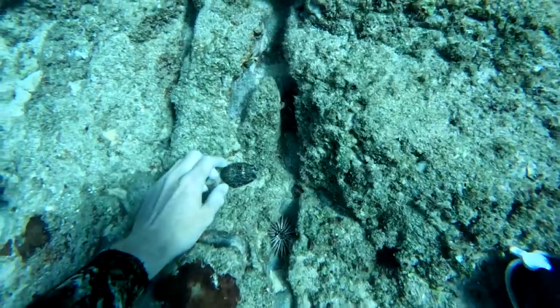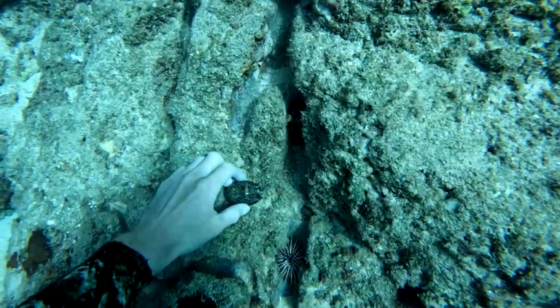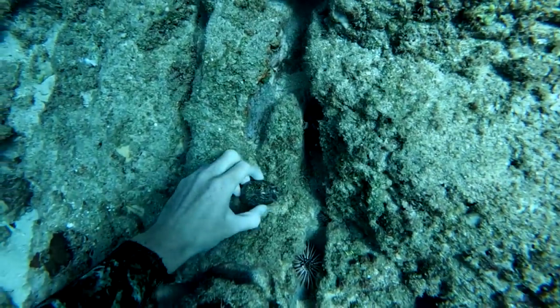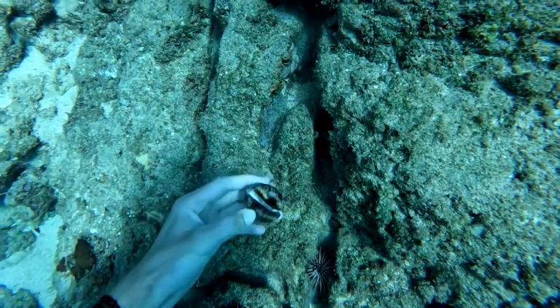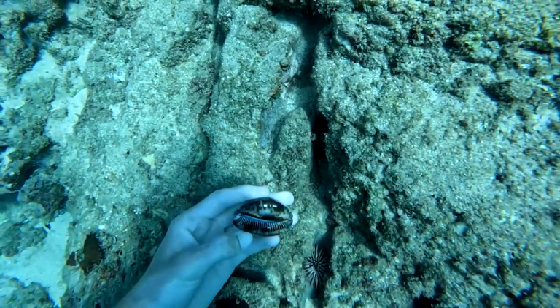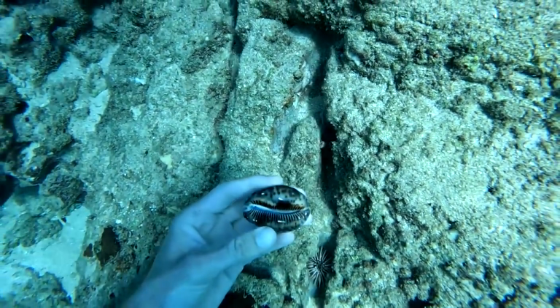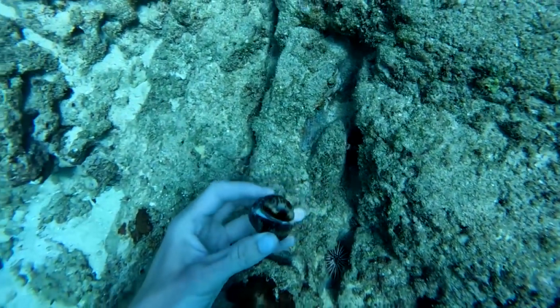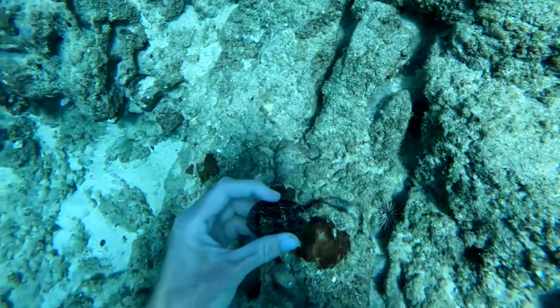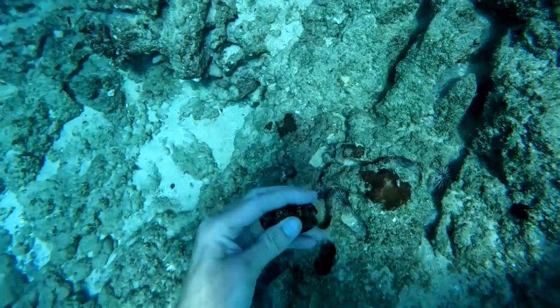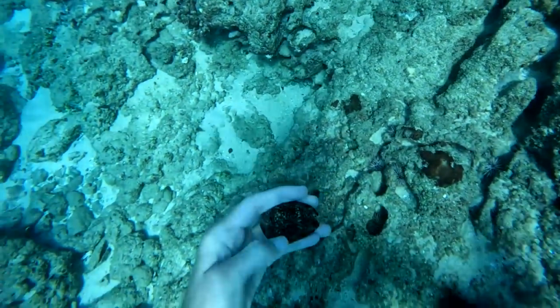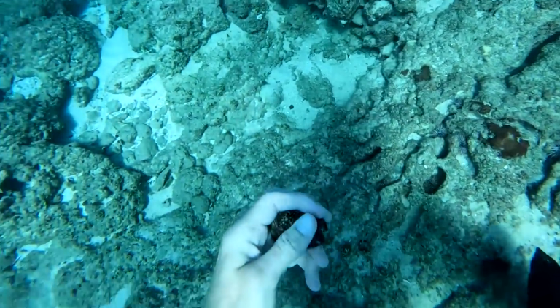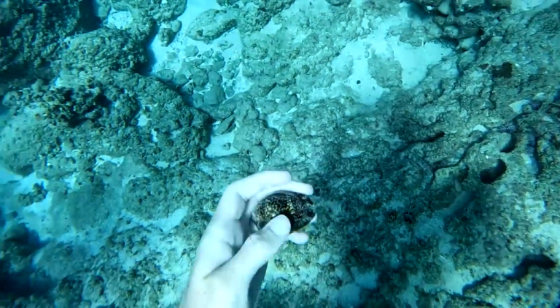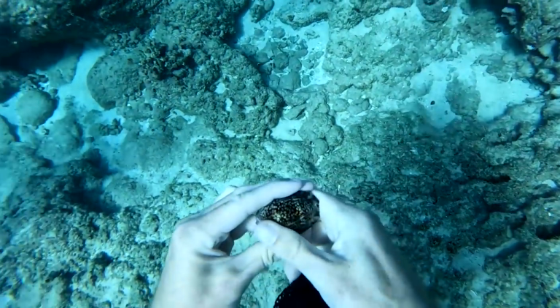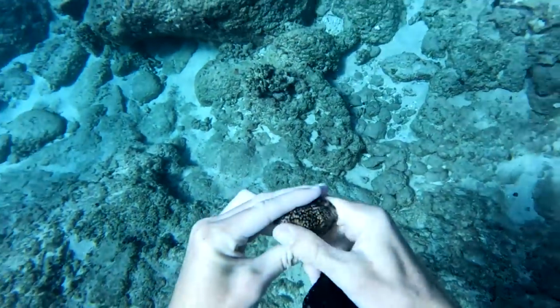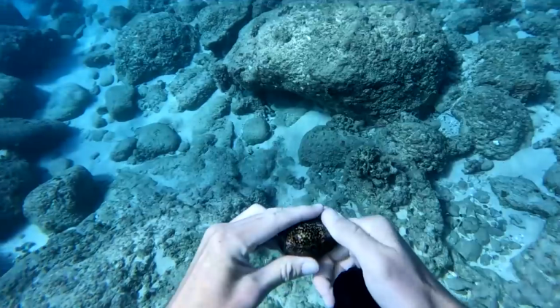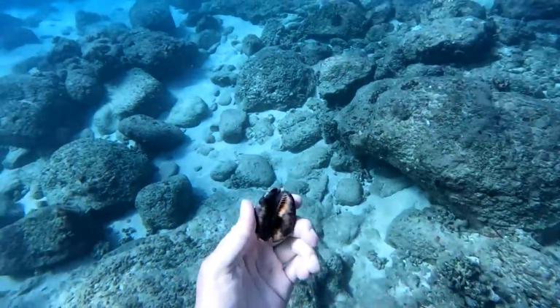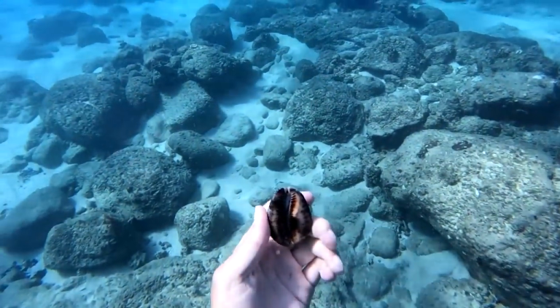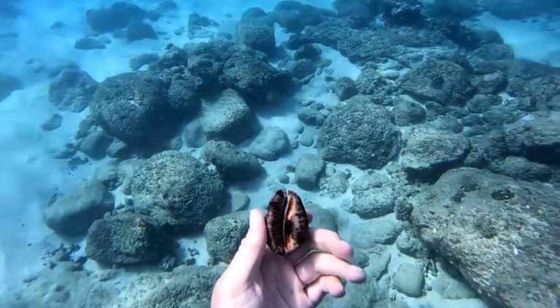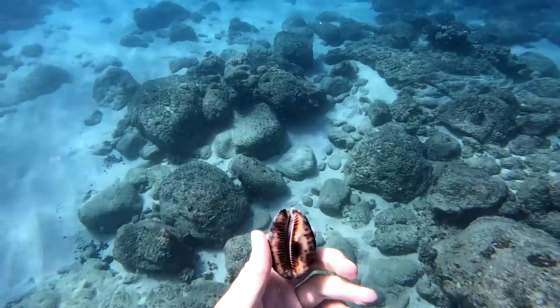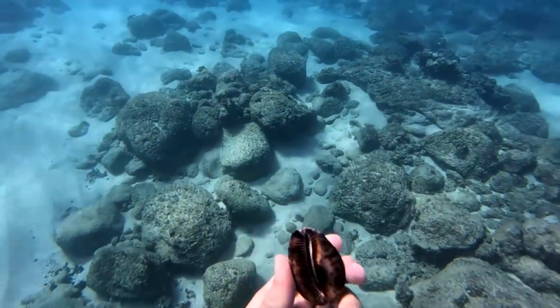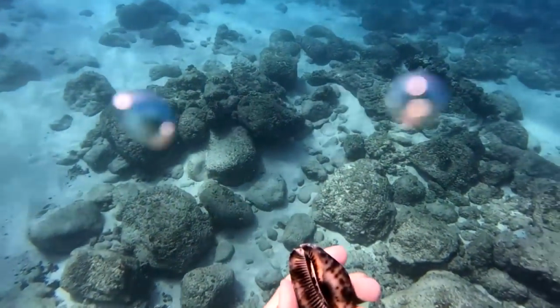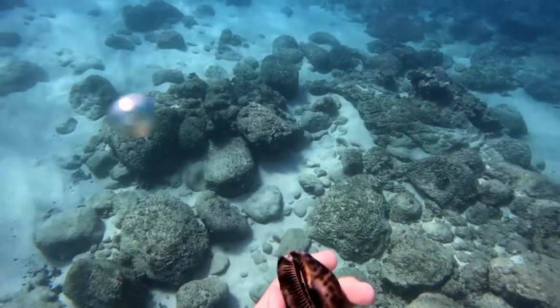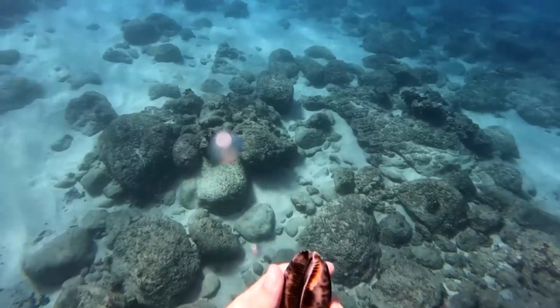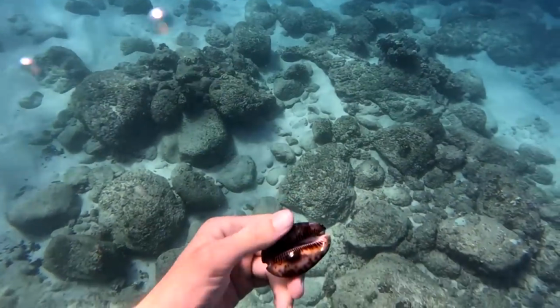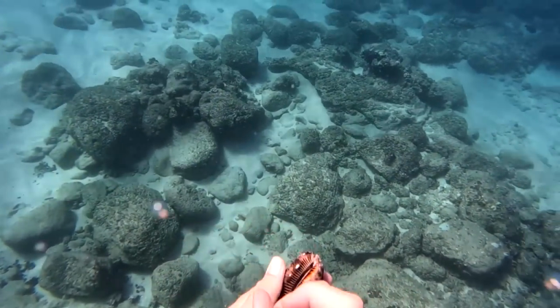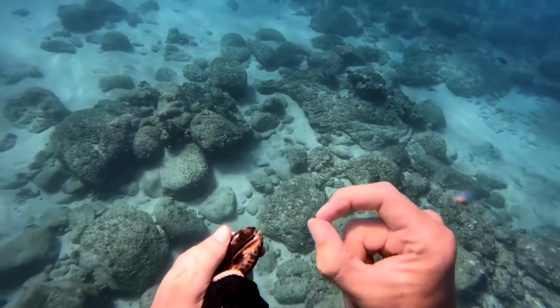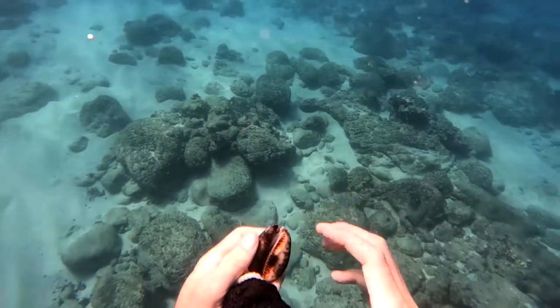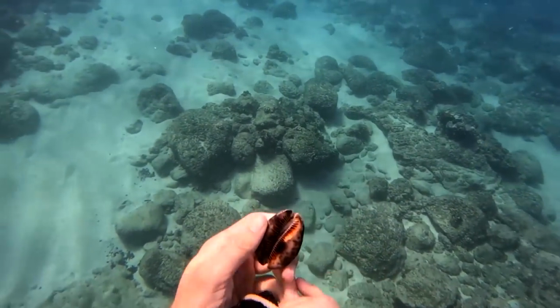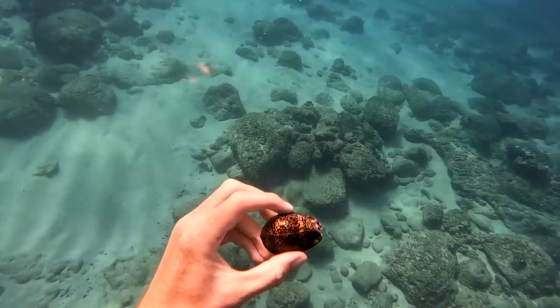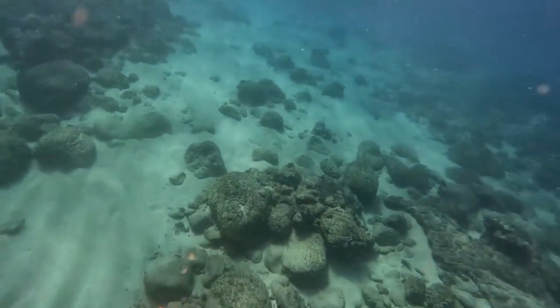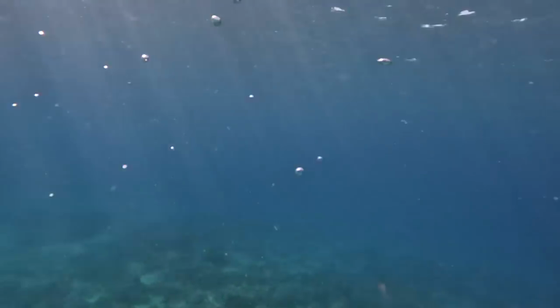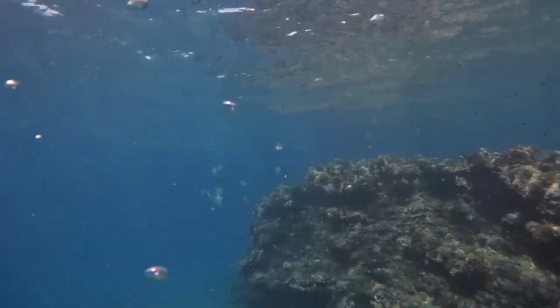Then I found this really nice shell sitting on the reef — I knew it had to be too good to be true. The pattern on it is so beautiful and I always look really carefully to see if there's something inside. Sure enough this one had a hermit crab. It's a pretty weird type of hermit crab that likes to live in cowrie shells, but if that's how they like it then that's how it is.